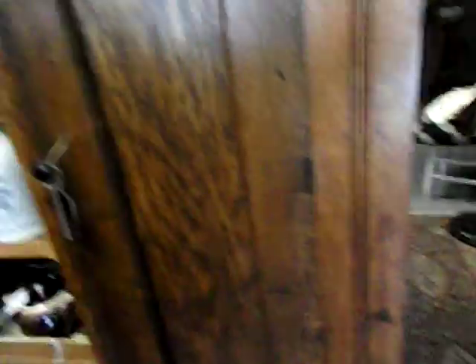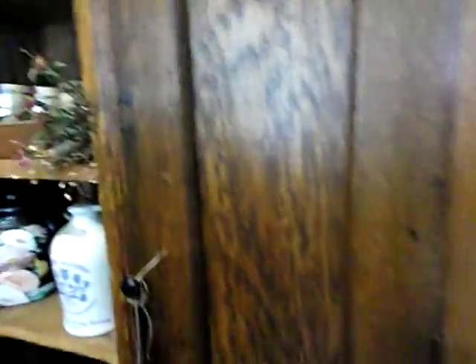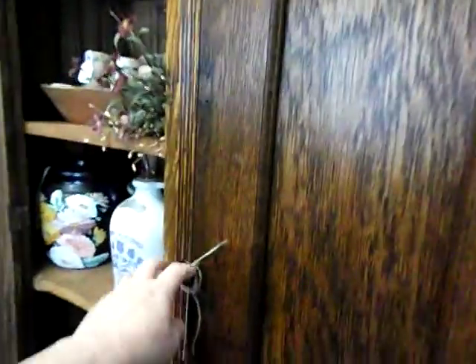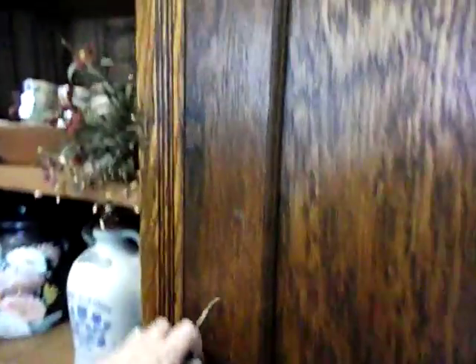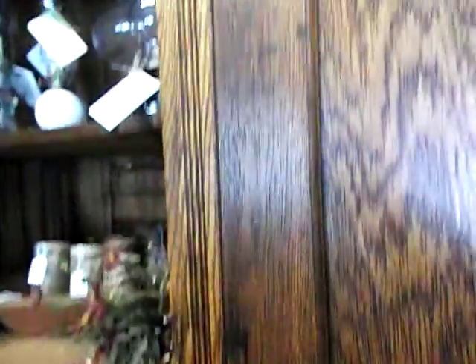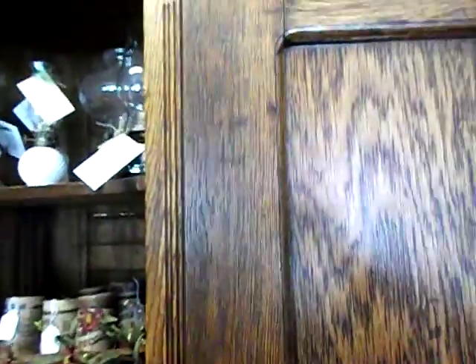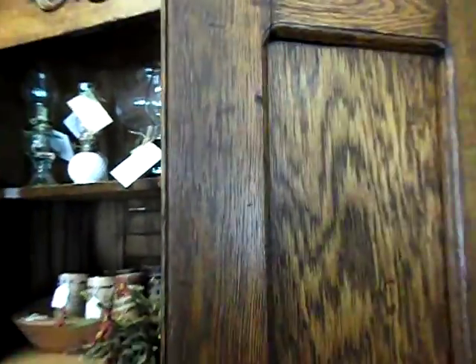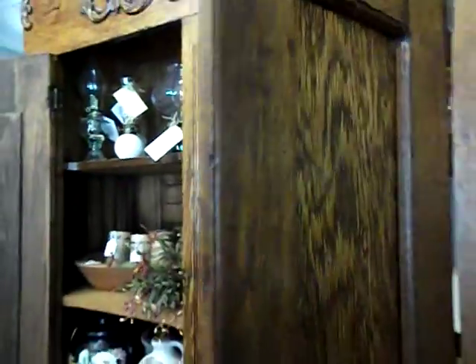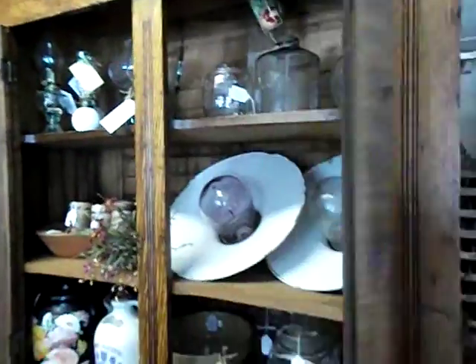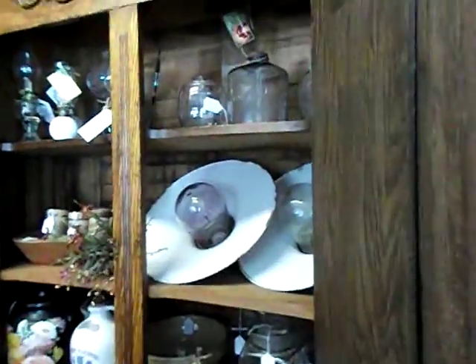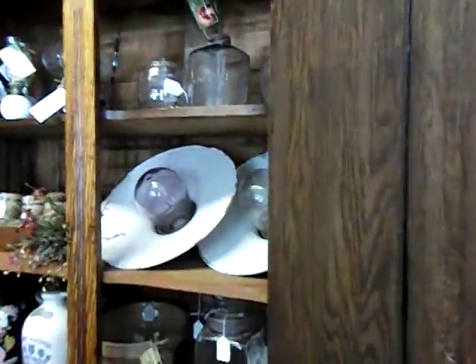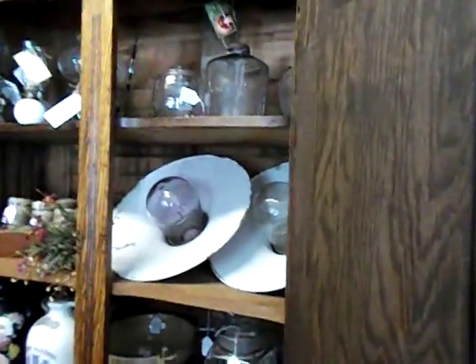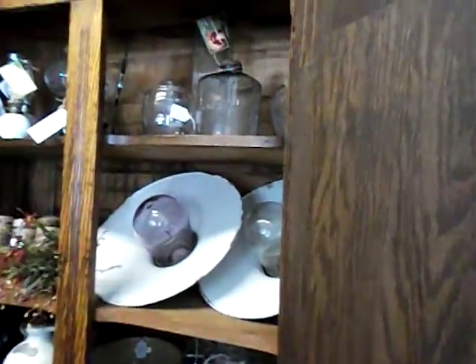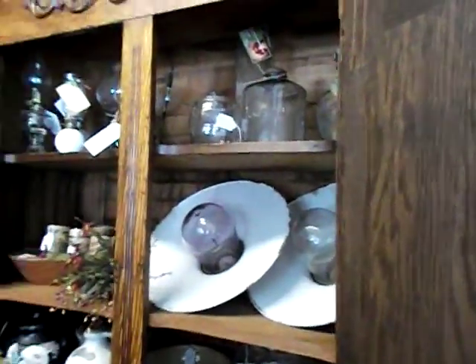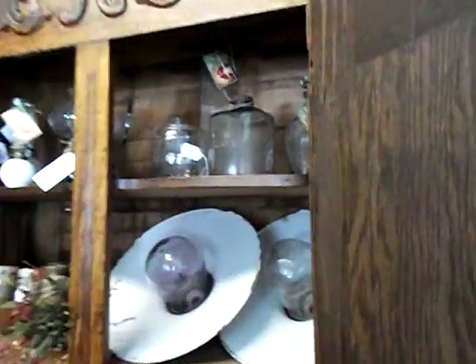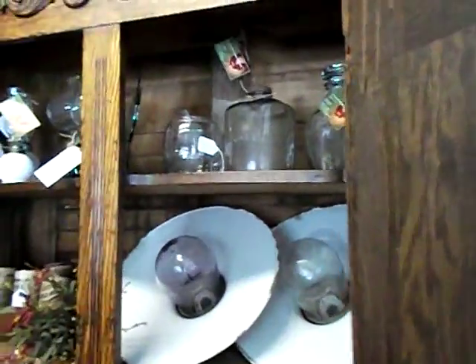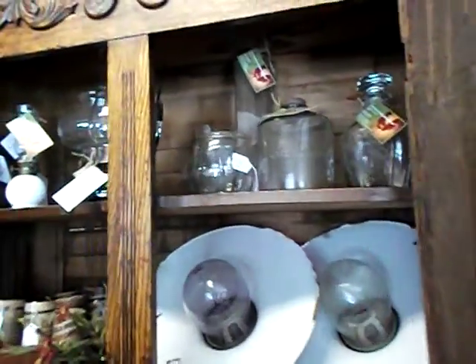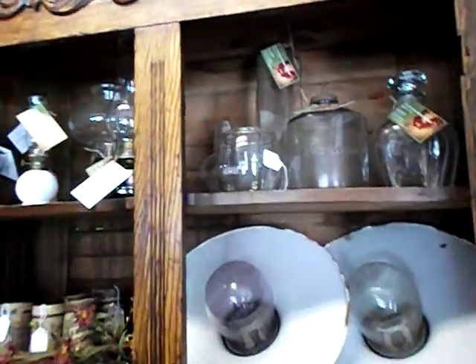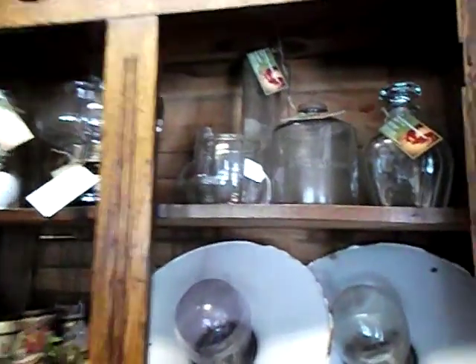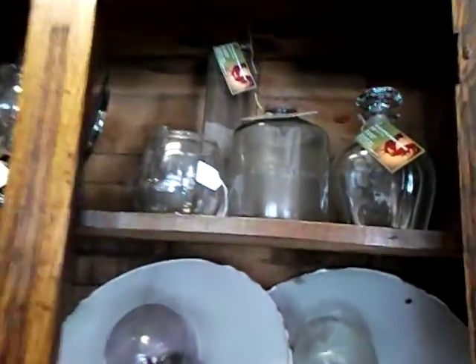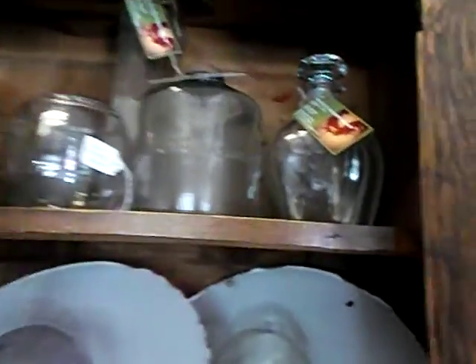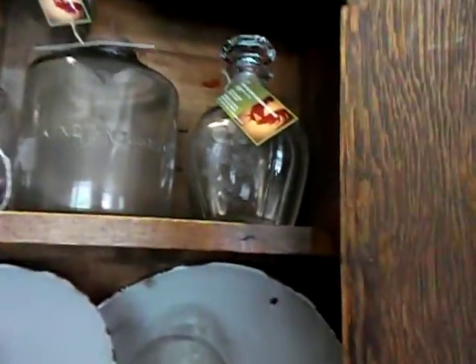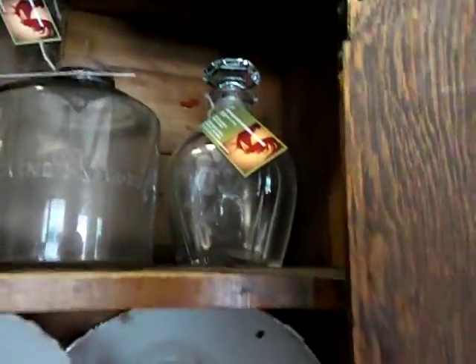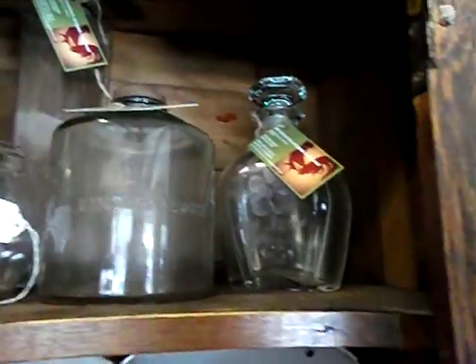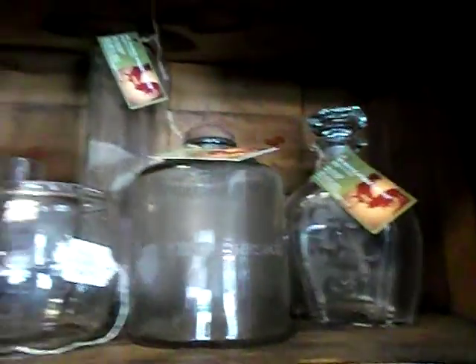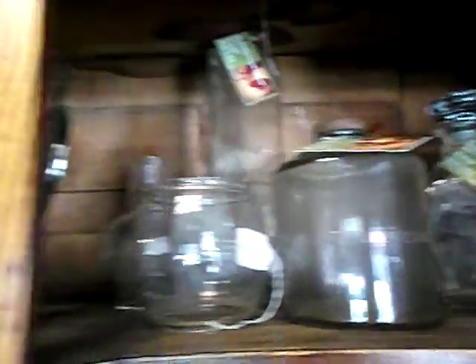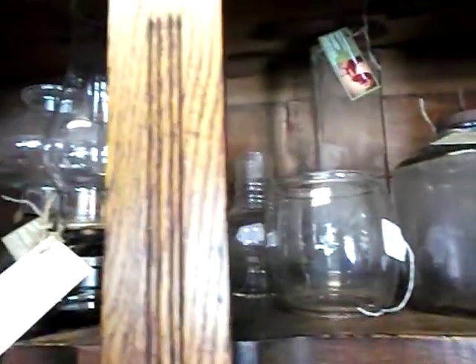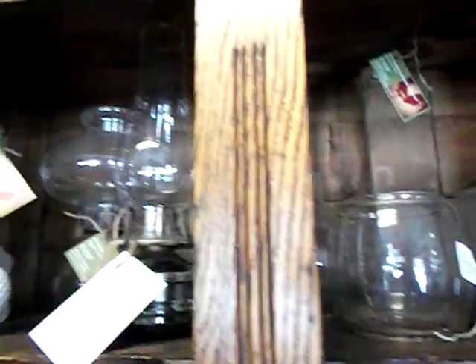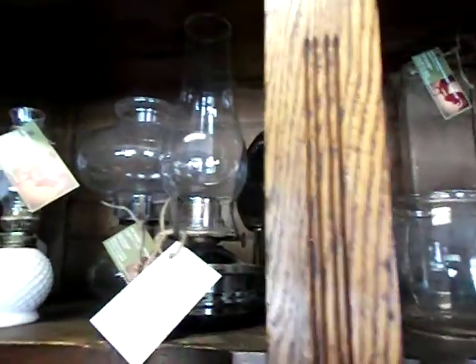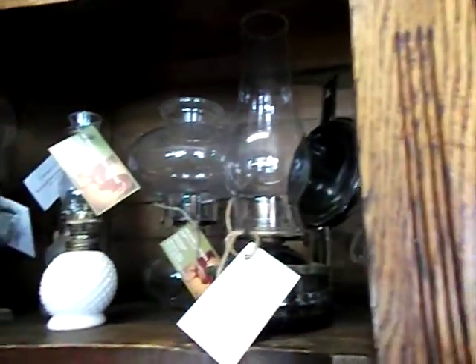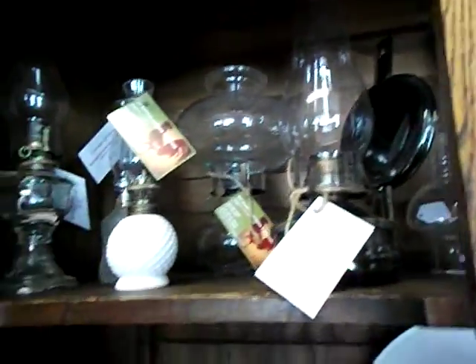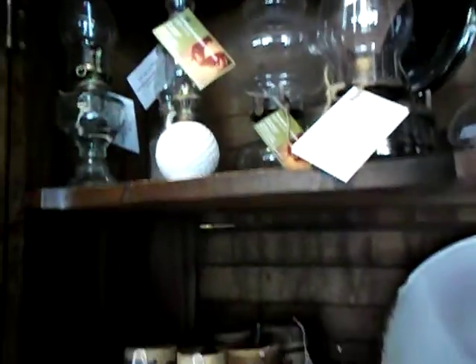This cabinet is for sale and she displays all of the things in there. Bottles and oil lamps.